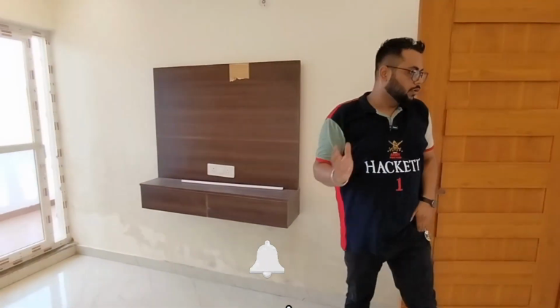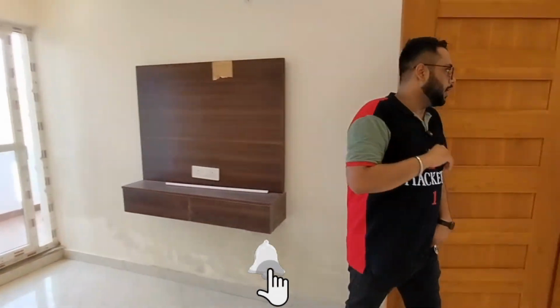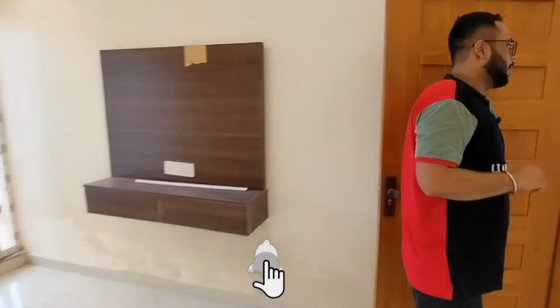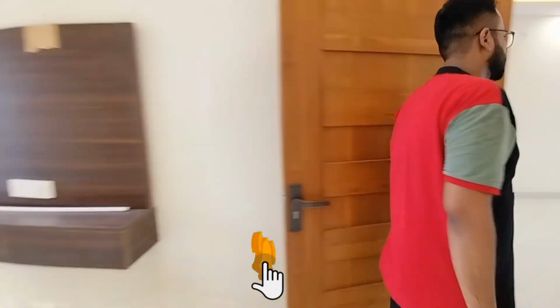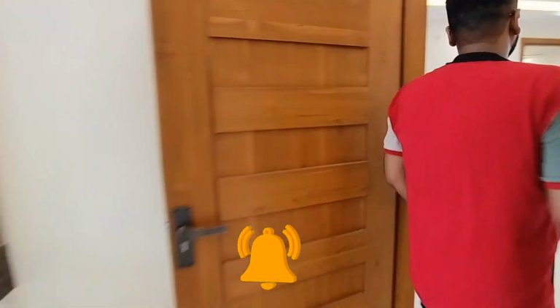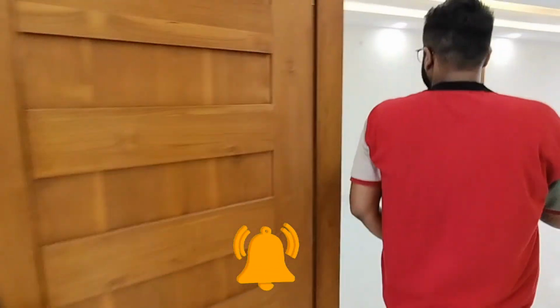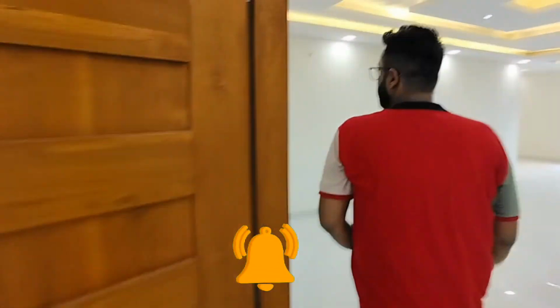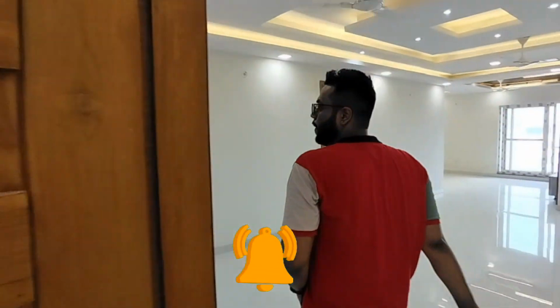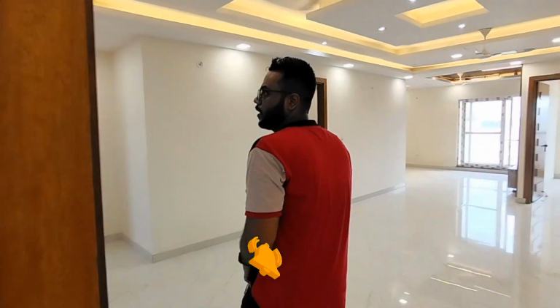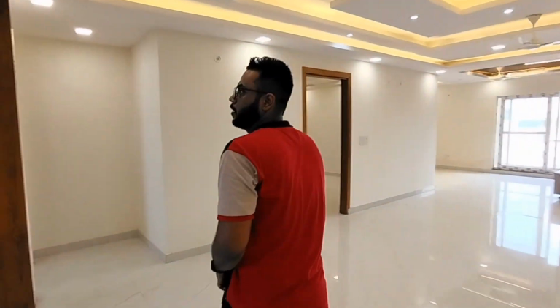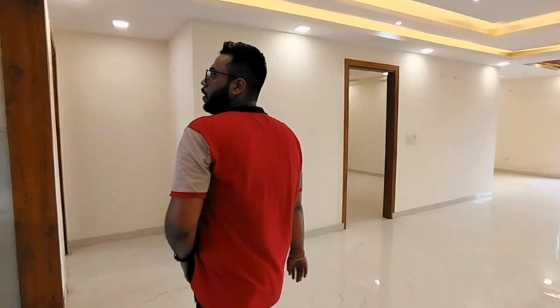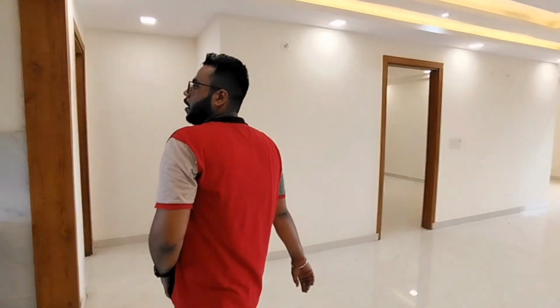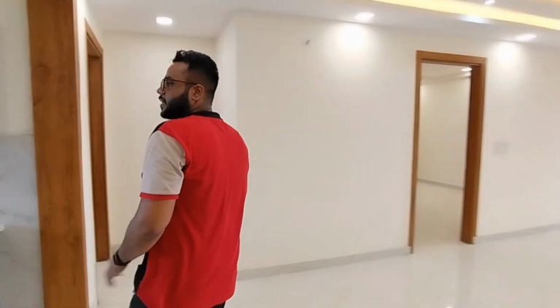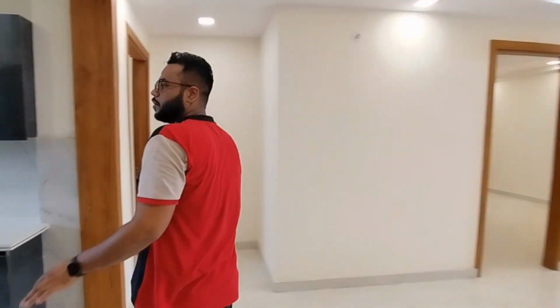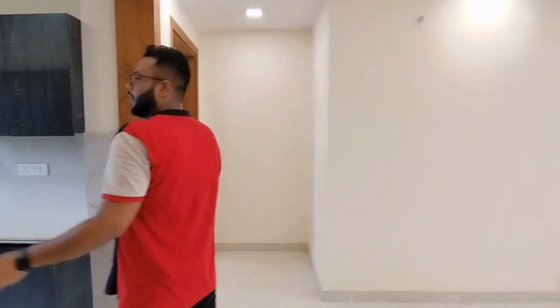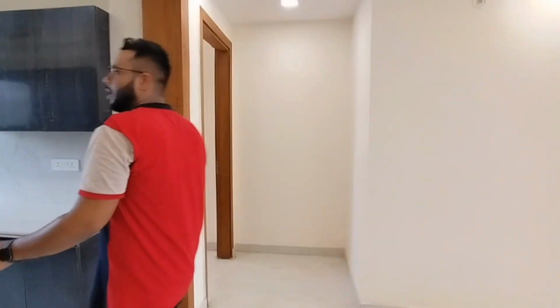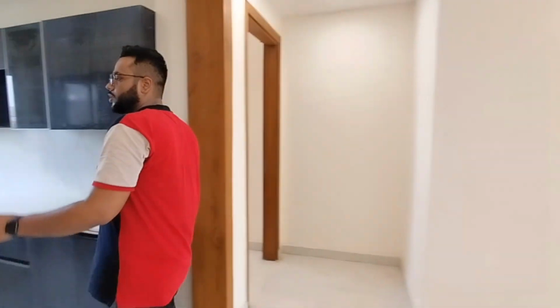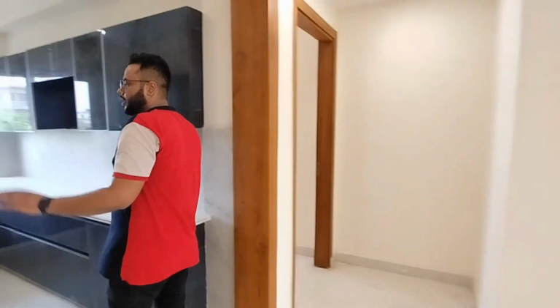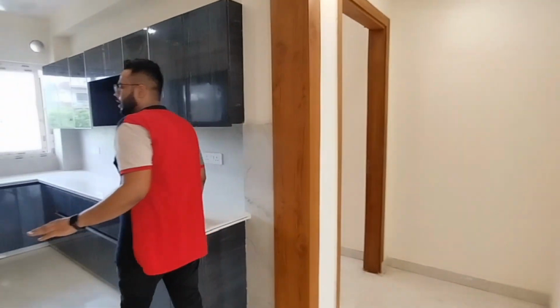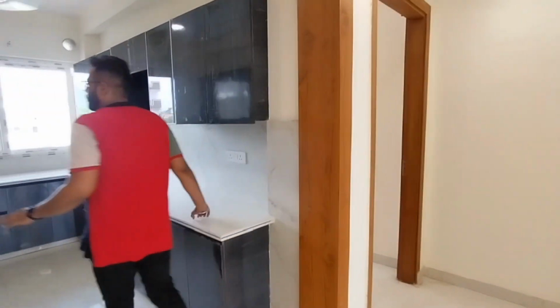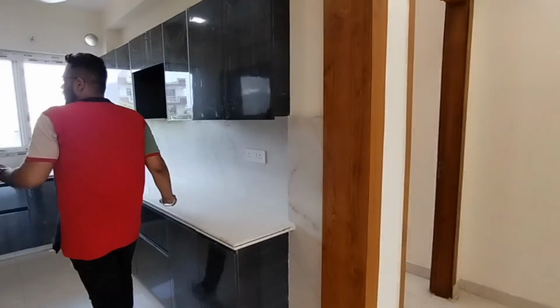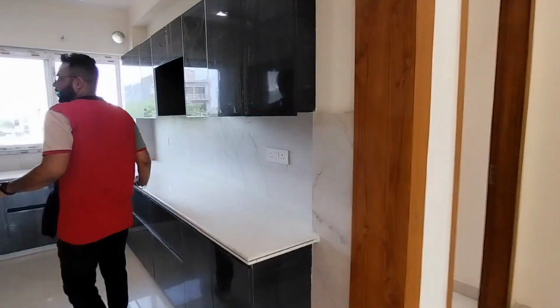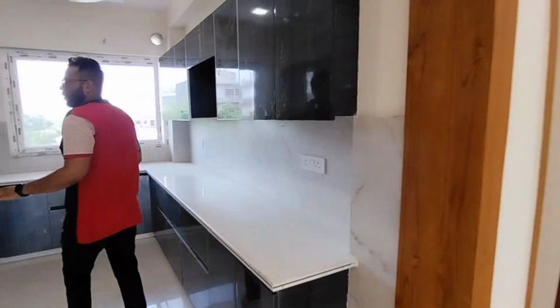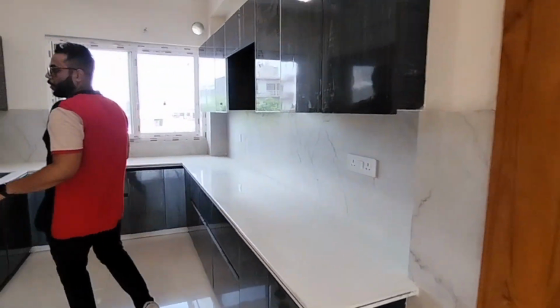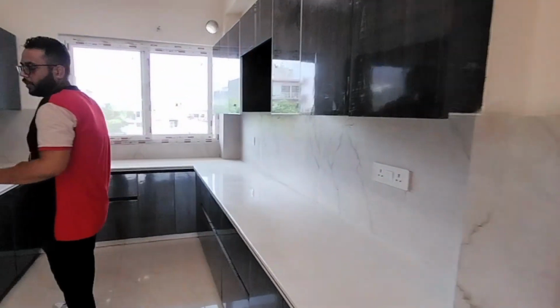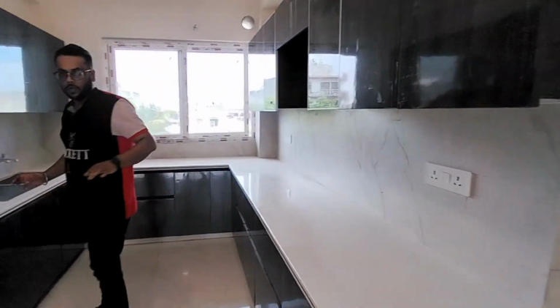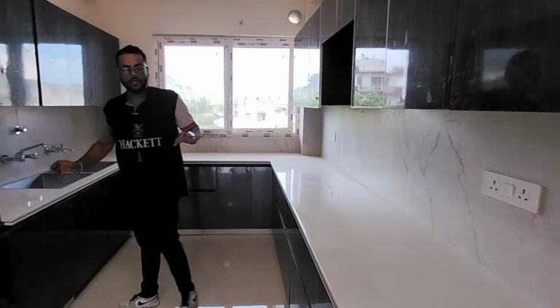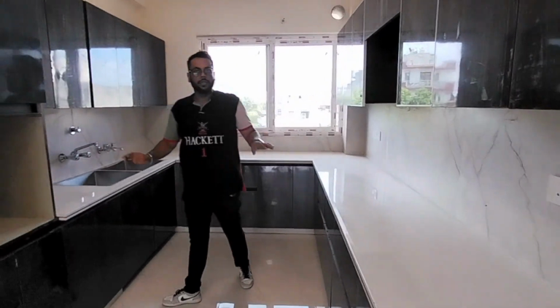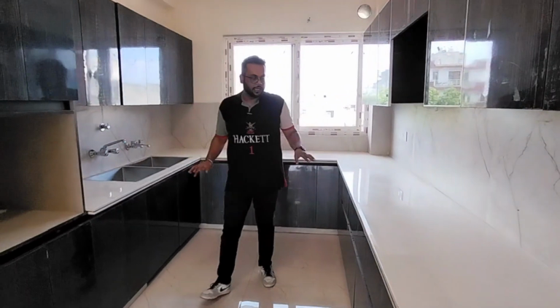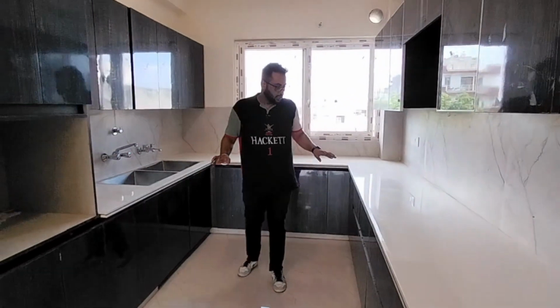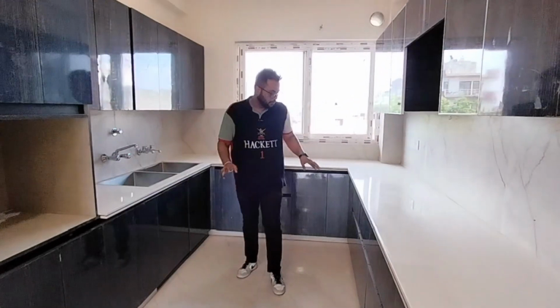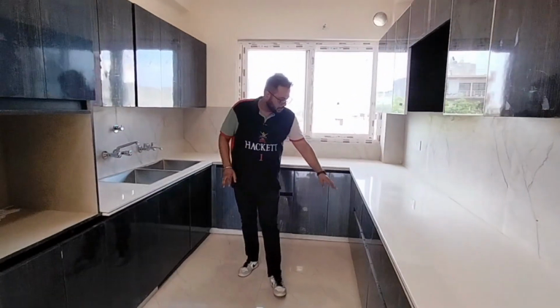Next I will show you the kitchen. This is a proper kitchen with soft-closure fittings. You can see the sink here.